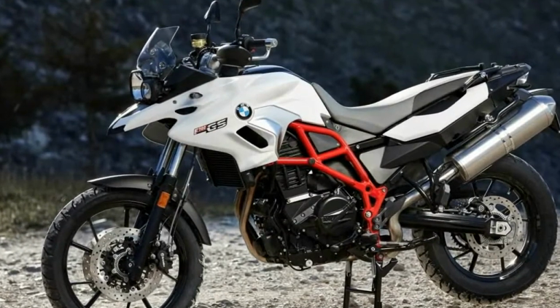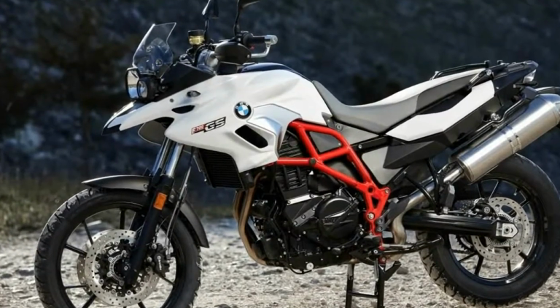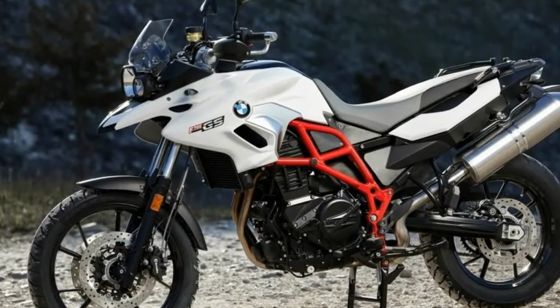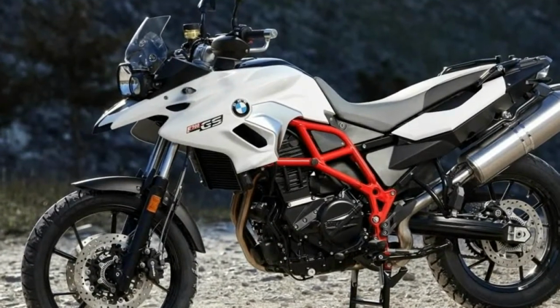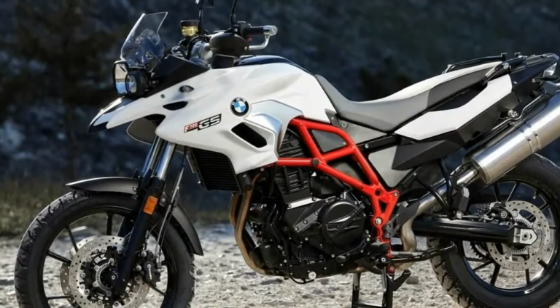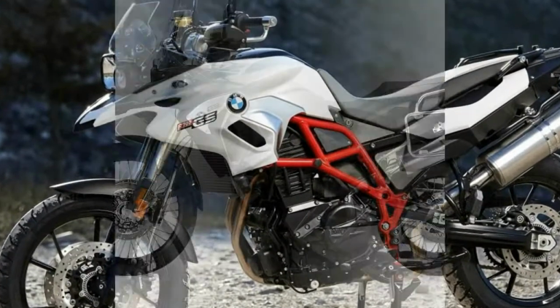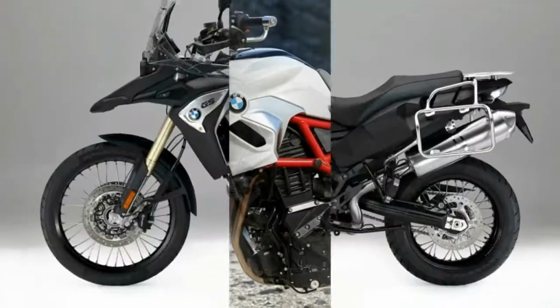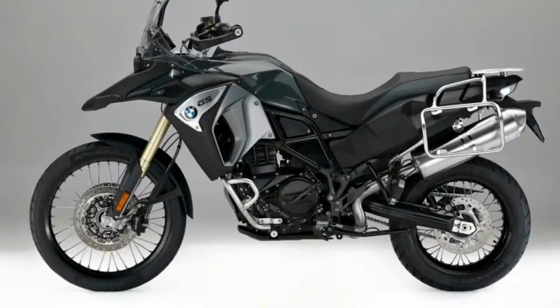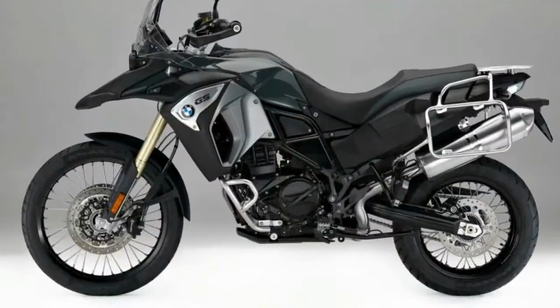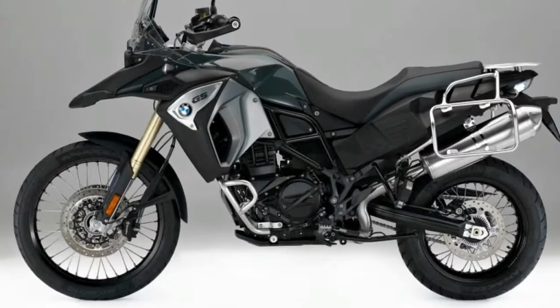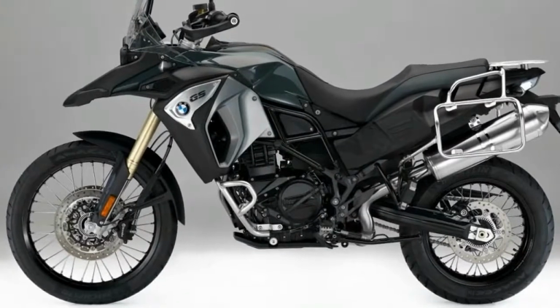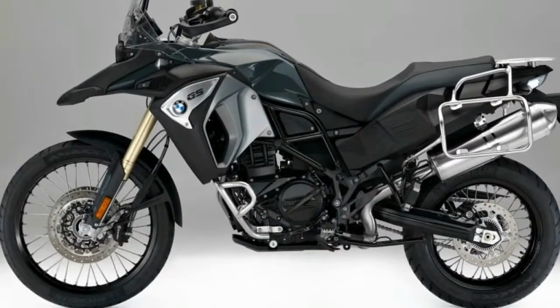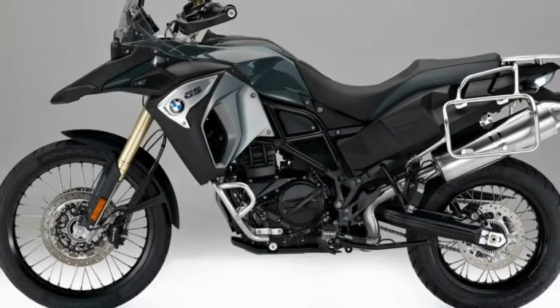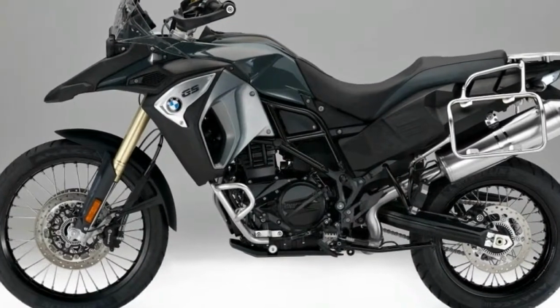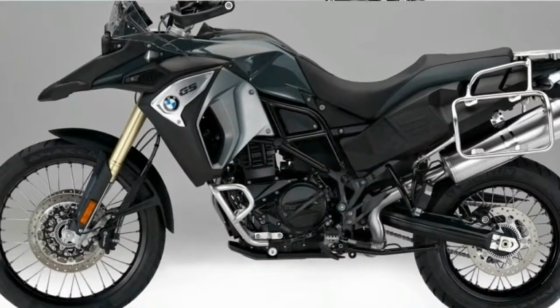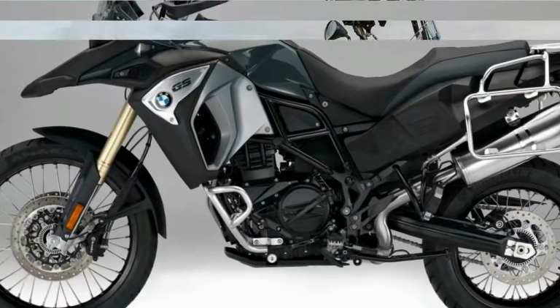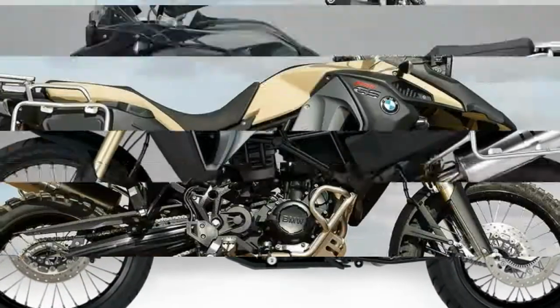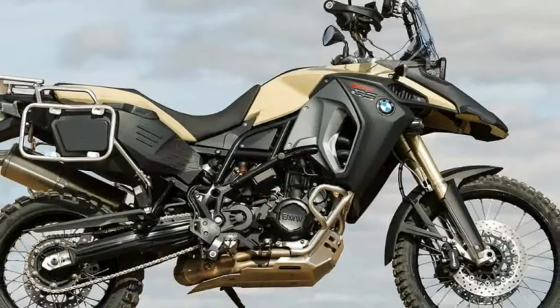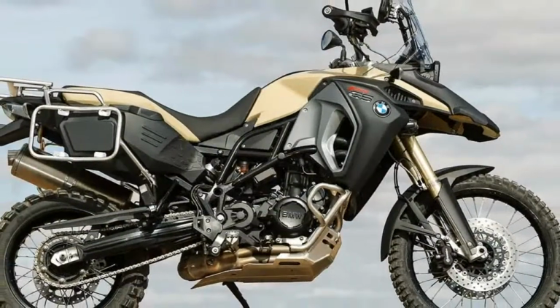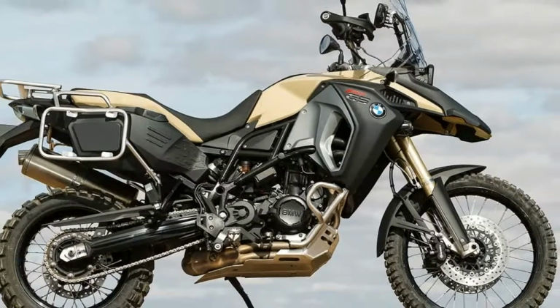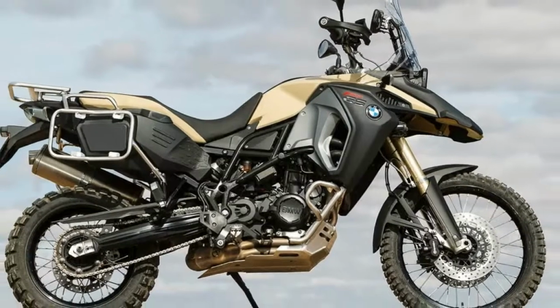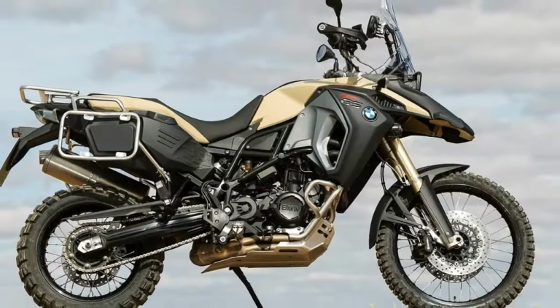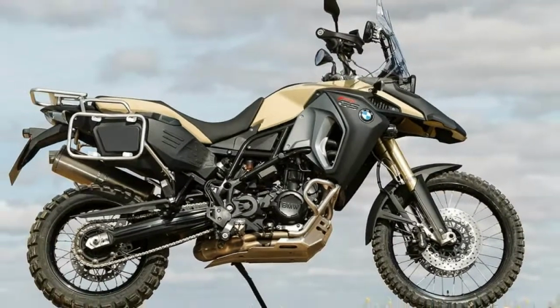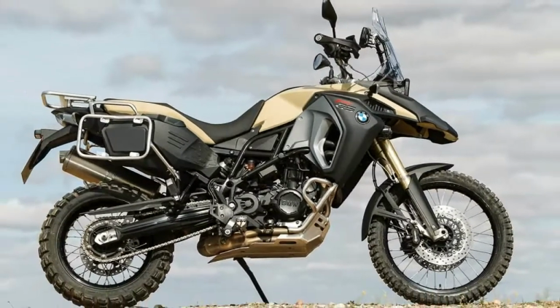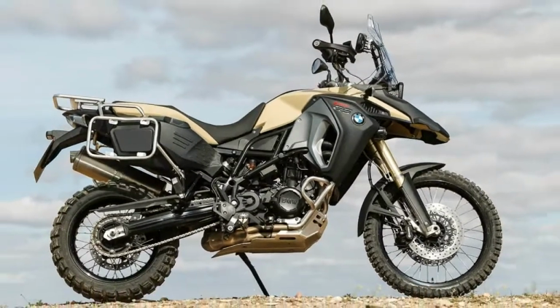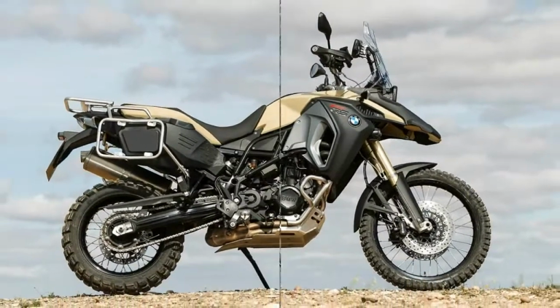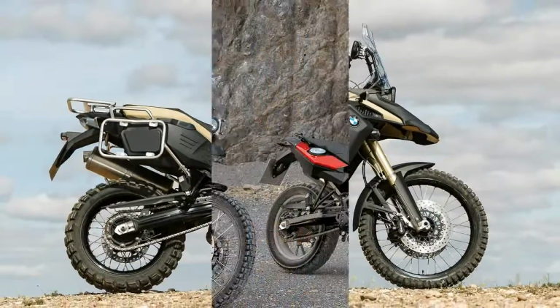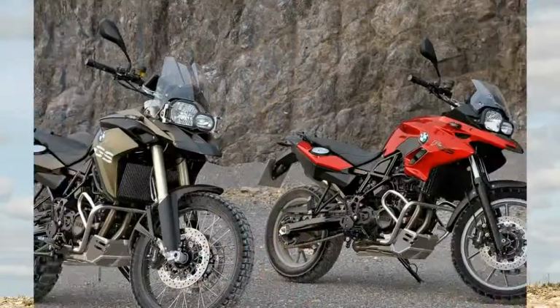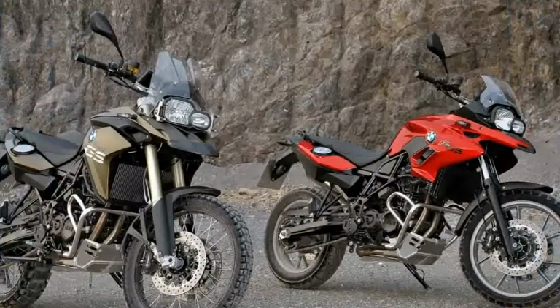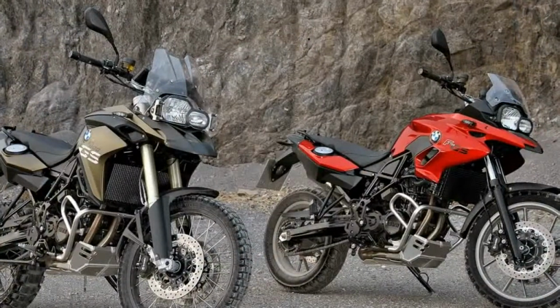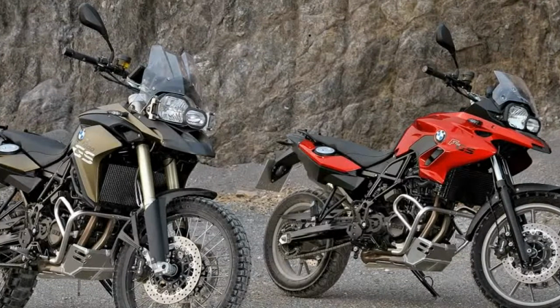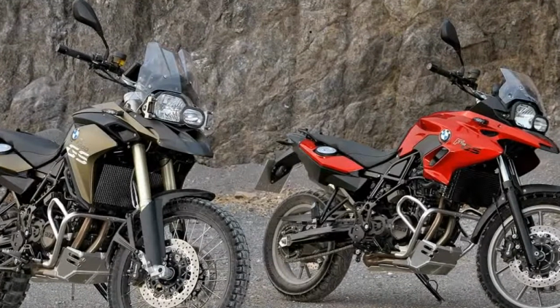Other F800GS Adventure-specific parts include wide enduro footpegs with removable rubber covers, a strengthened and adjustable foot brake lever, a pannier rack that also protects the large fuel tank, and a tubular protection bar for the engine.